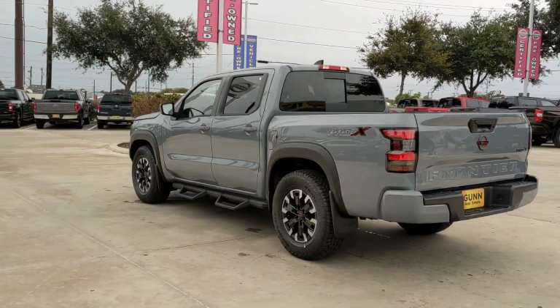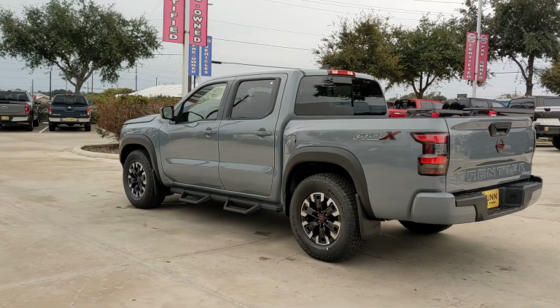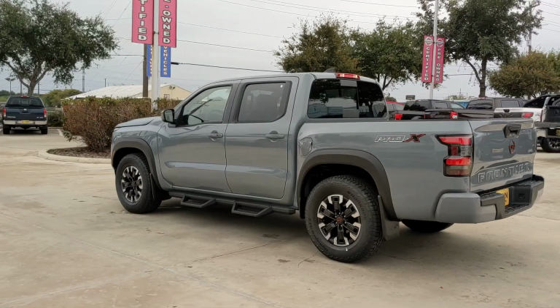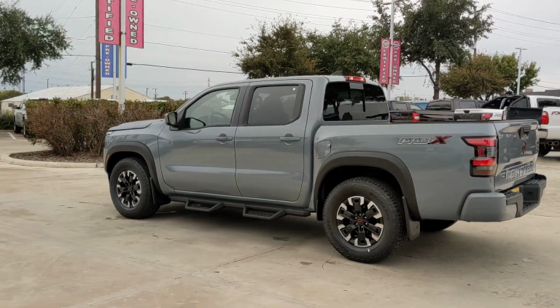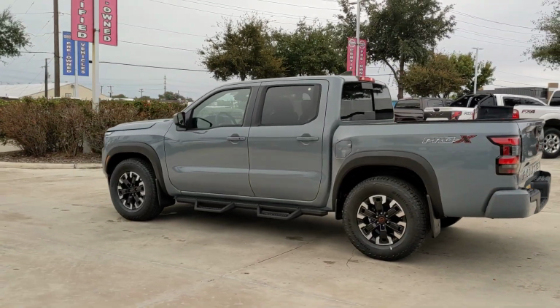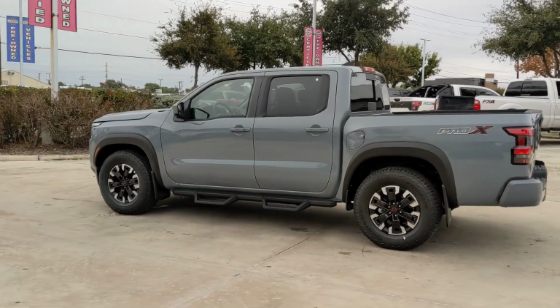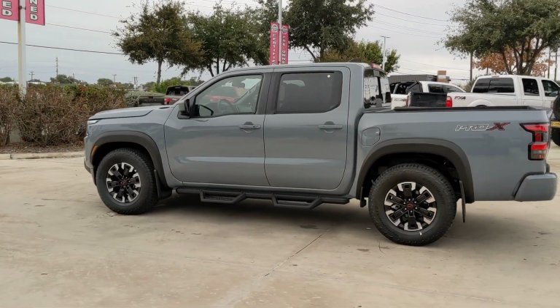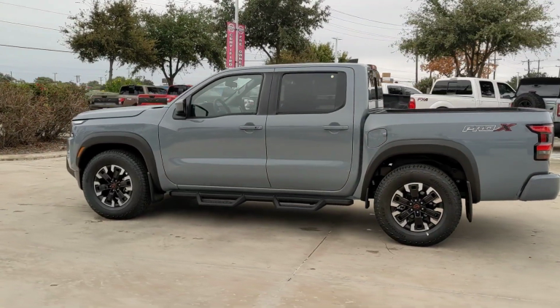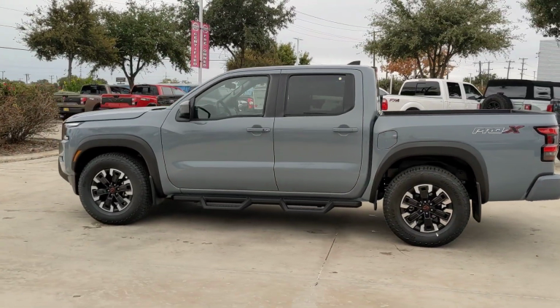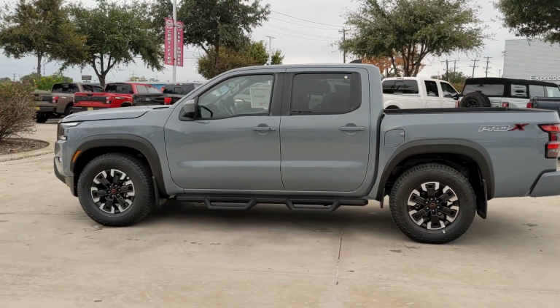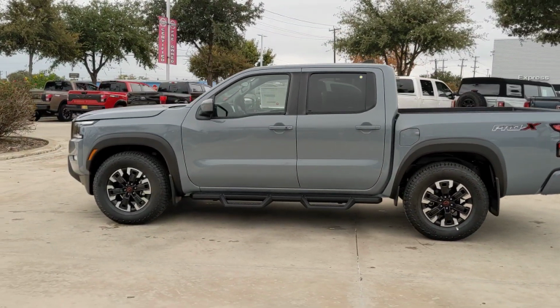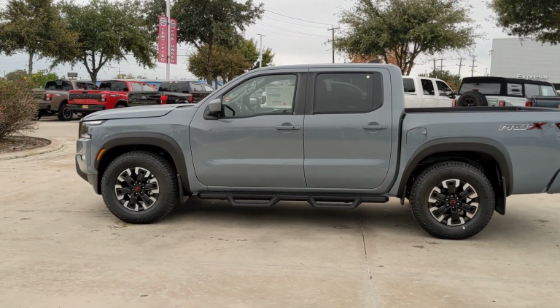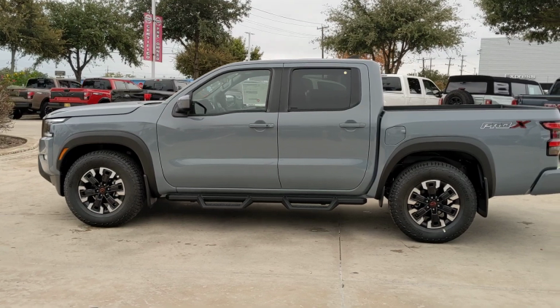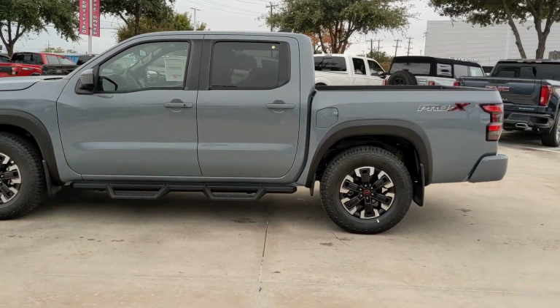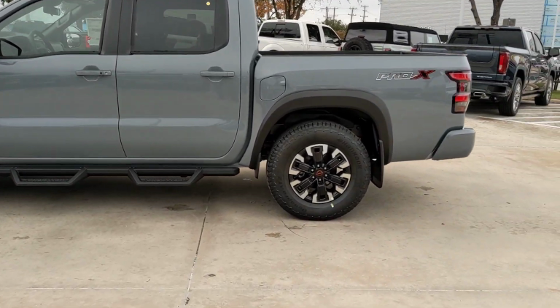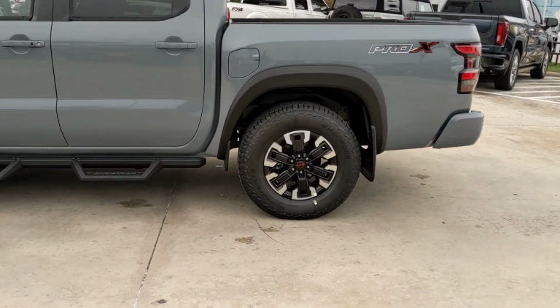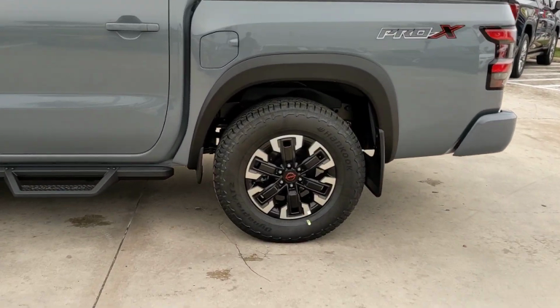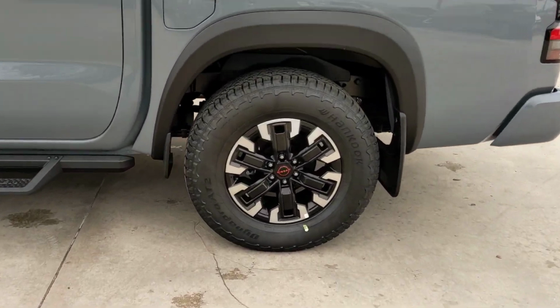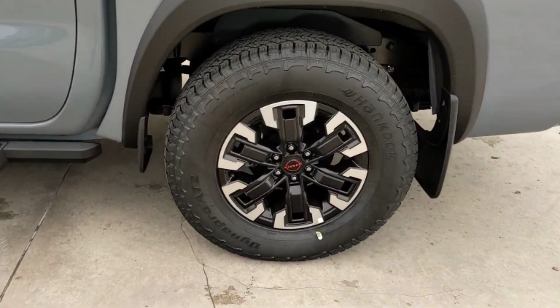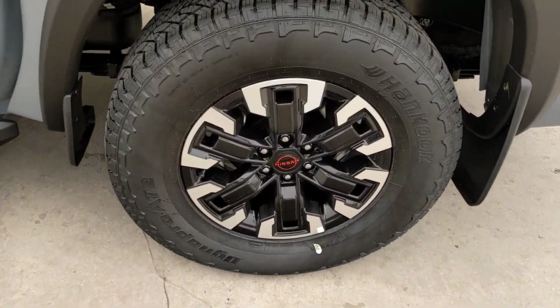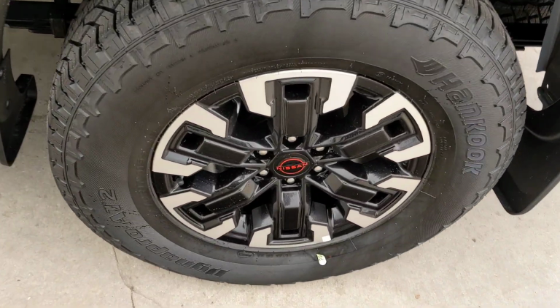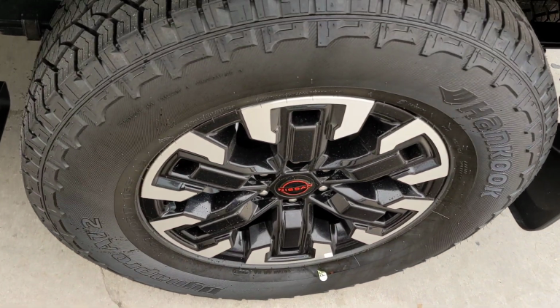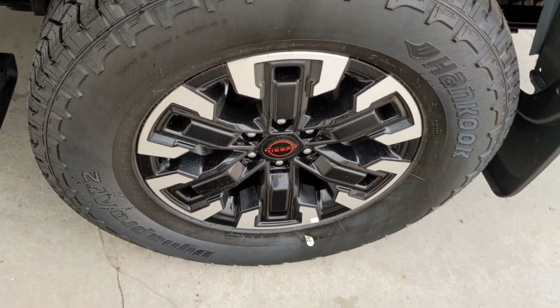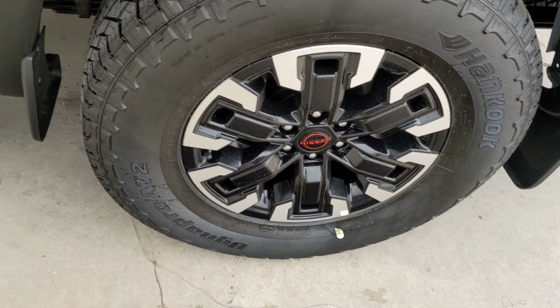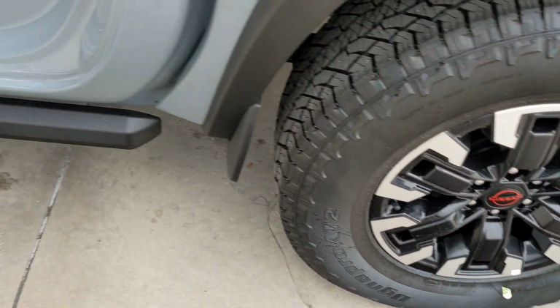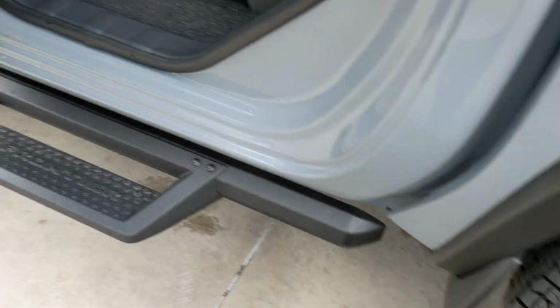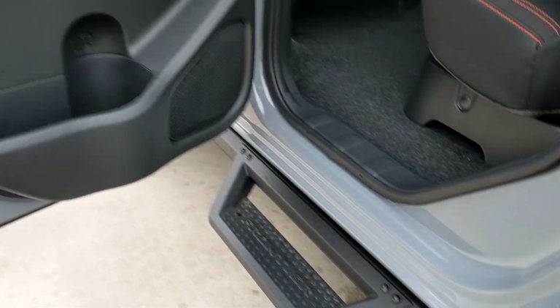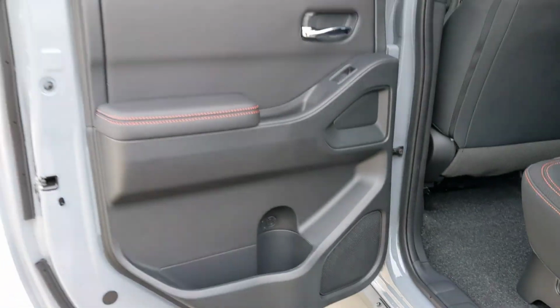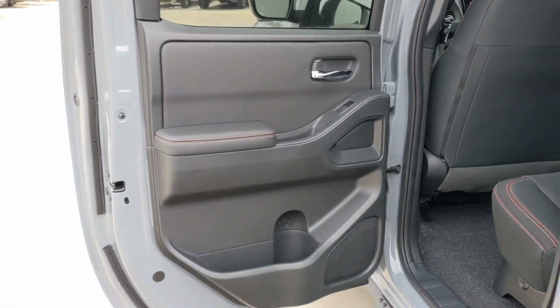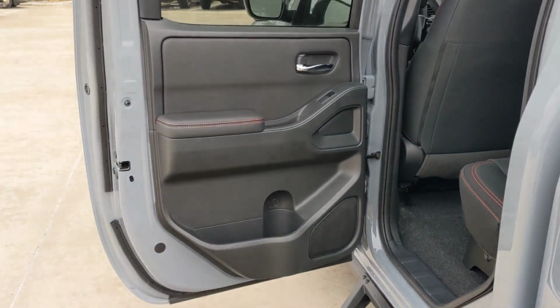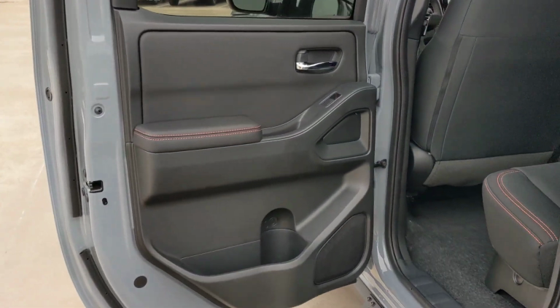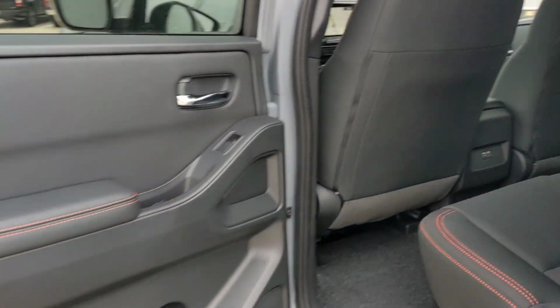The following are some of this vehicle's highlighted options: pre-collision system, navigation system, keyless entry, backup camera, fog lamps, keyless start, satellite radio, alarm, aluminum wheels, multi-zone AC.